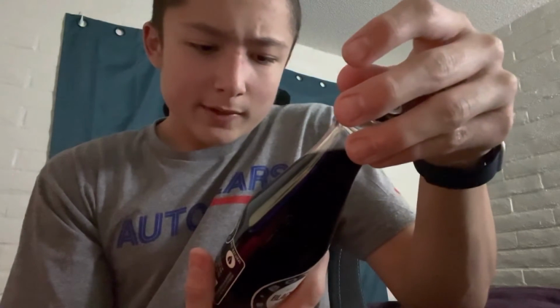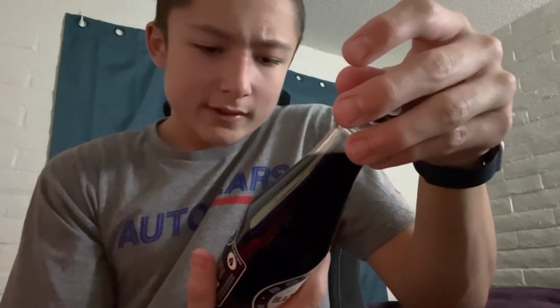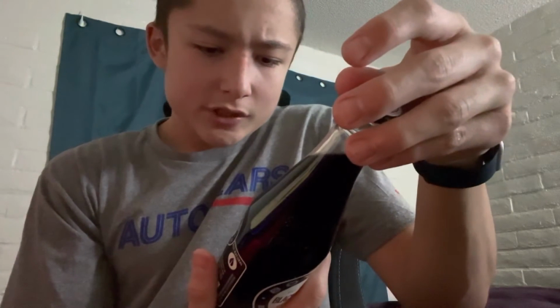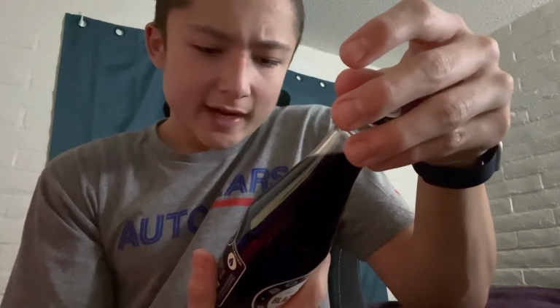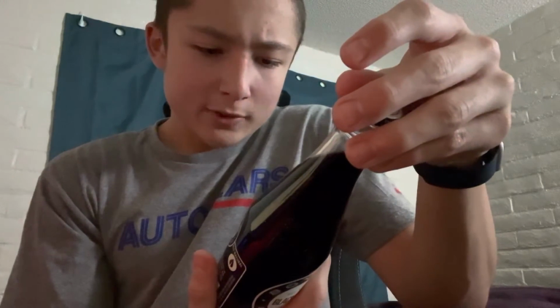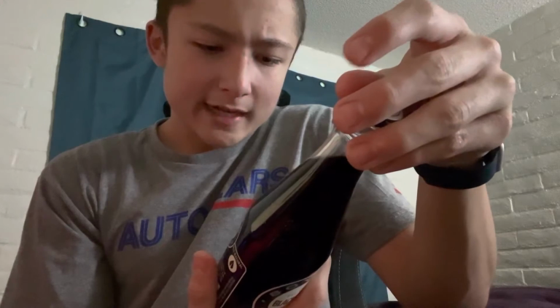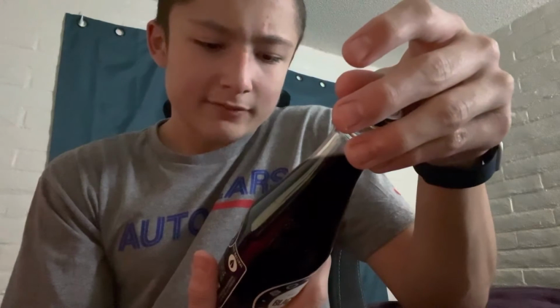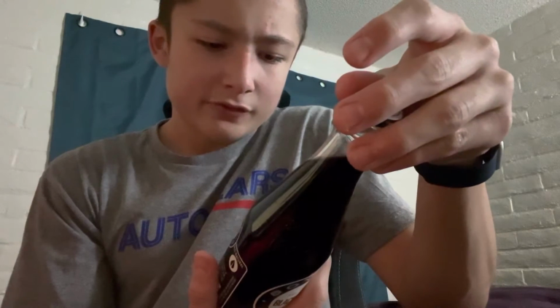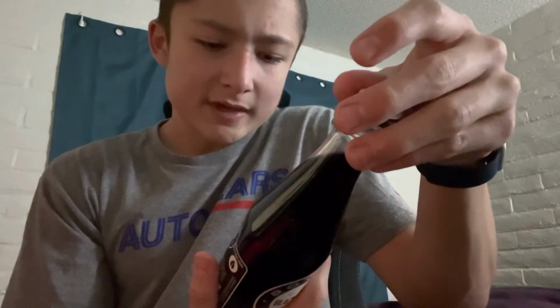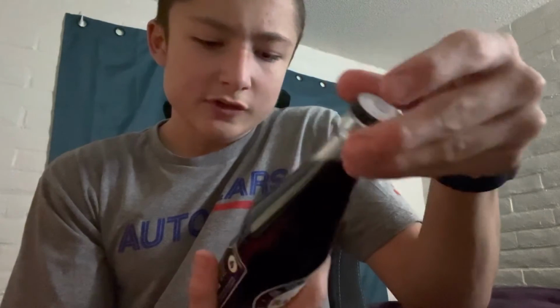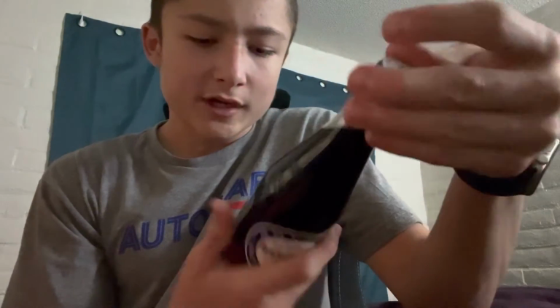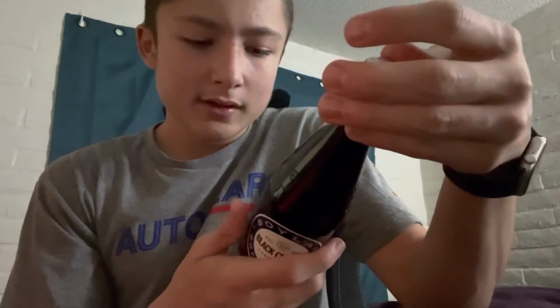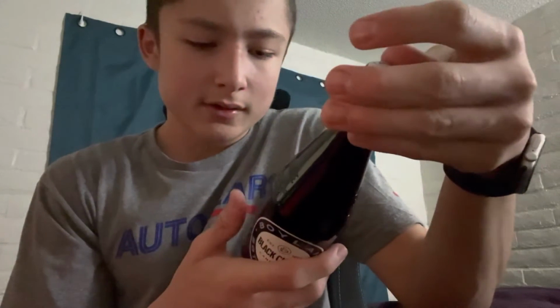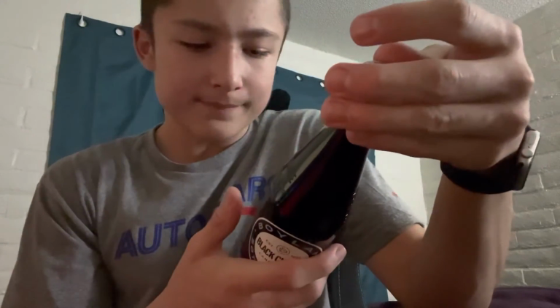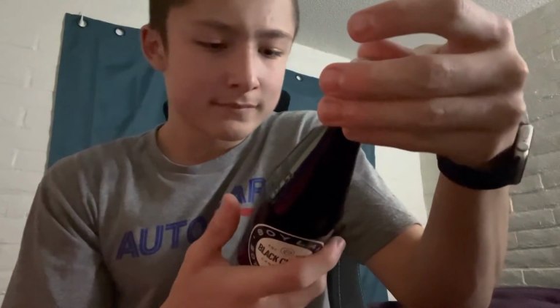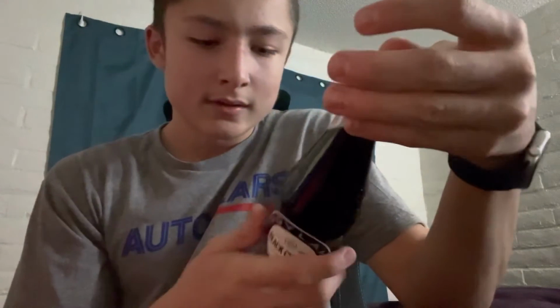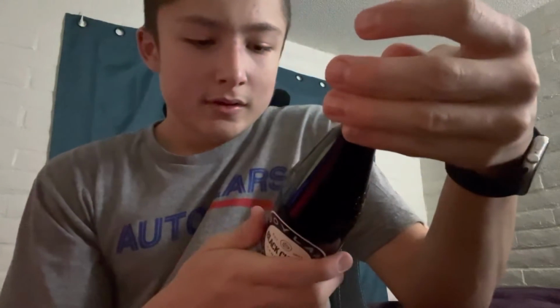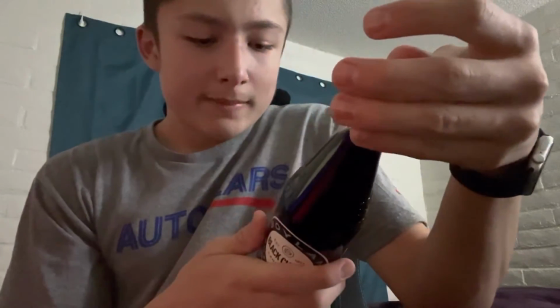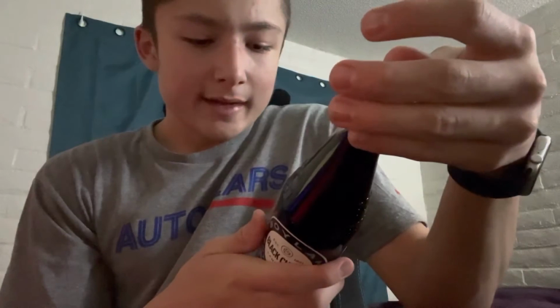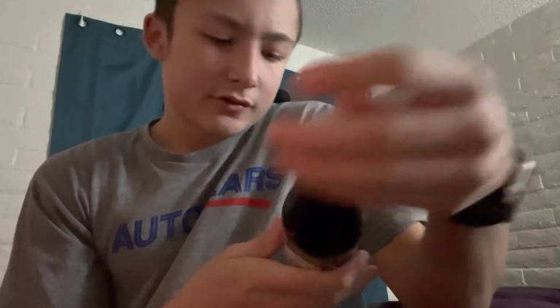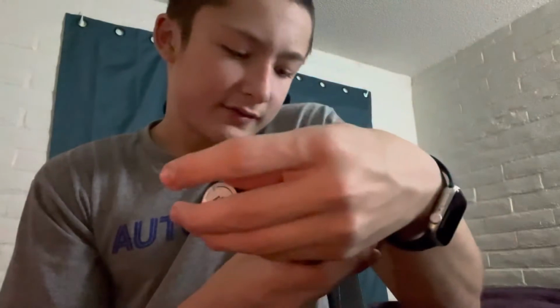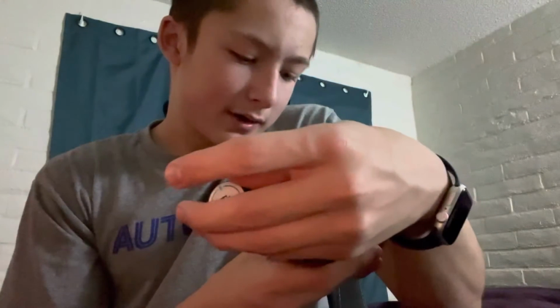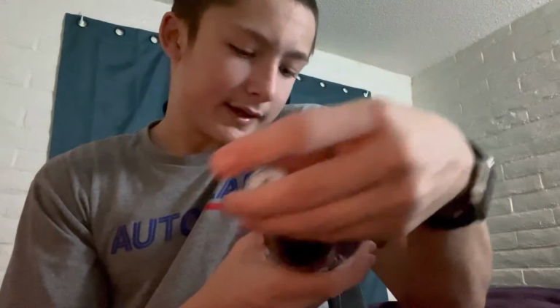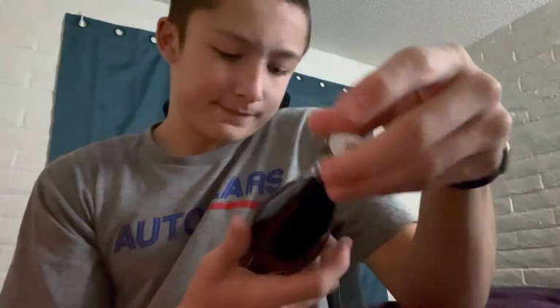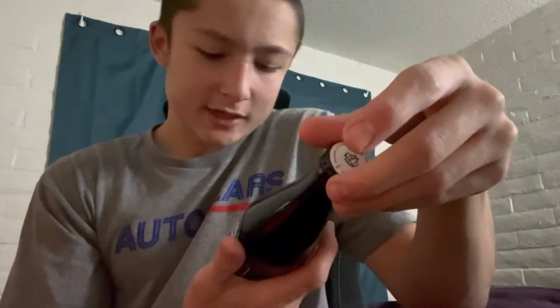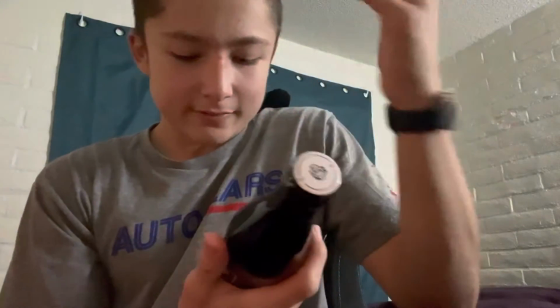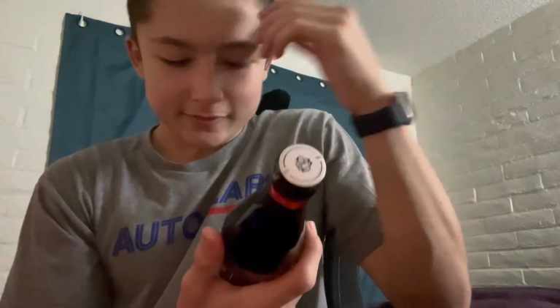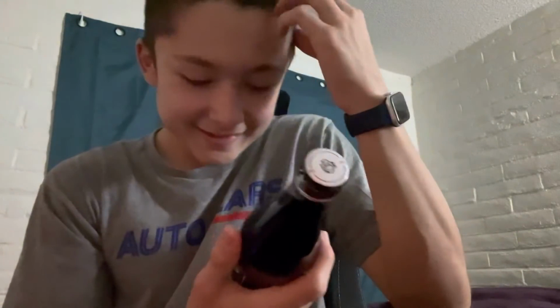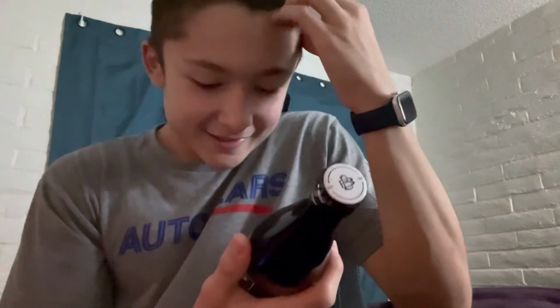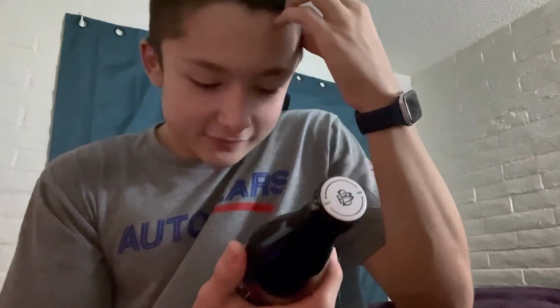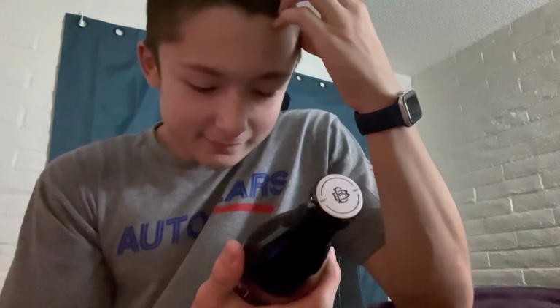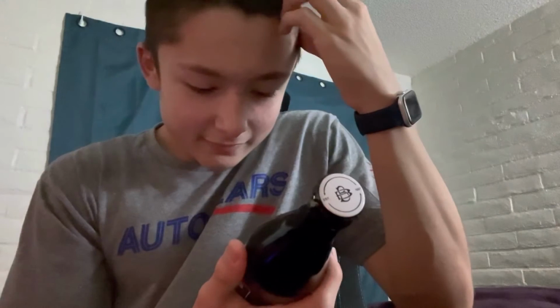Ingredients: carbonated water, cane sugar, citric acid, caramel color, natural black cherry flavors, fruit and vegetable juices for color. Reading it back — it's all natural, has a stamp and everything. Cash refund, all standard stuff.